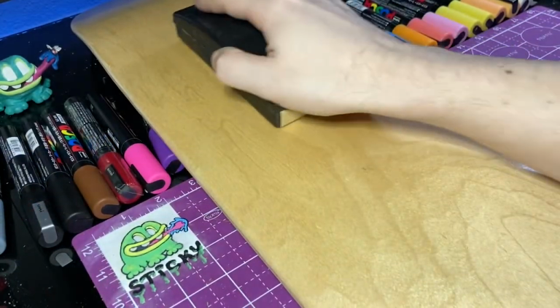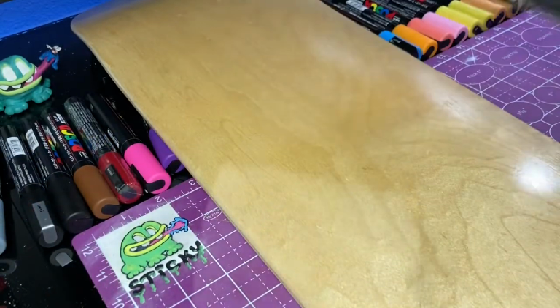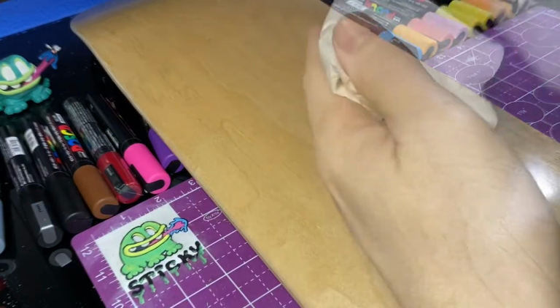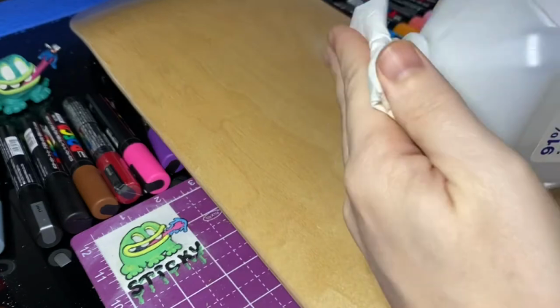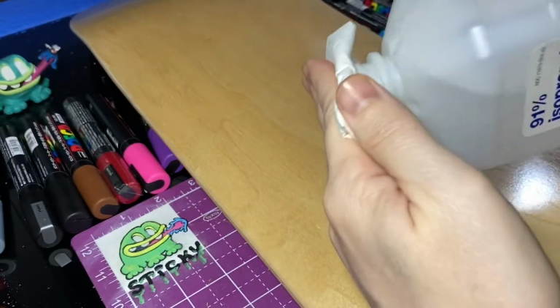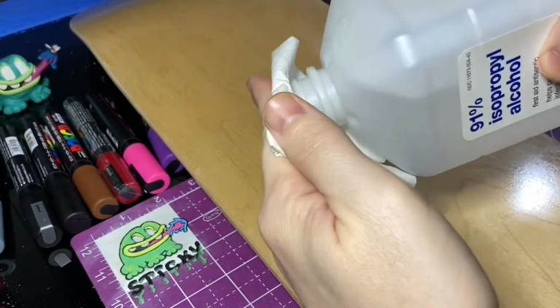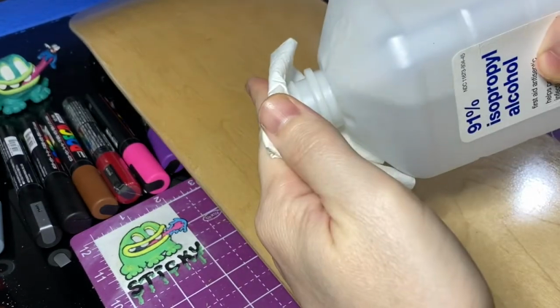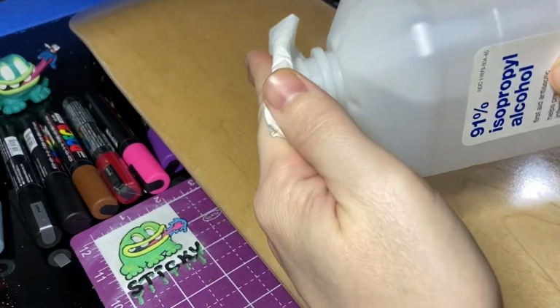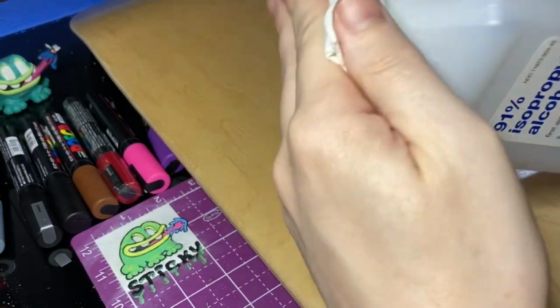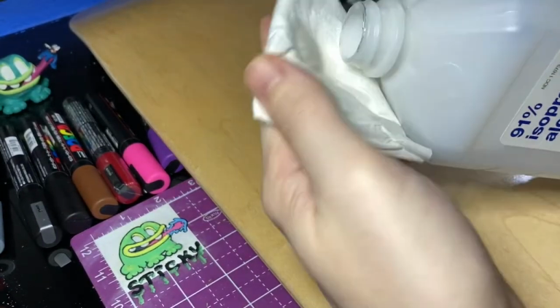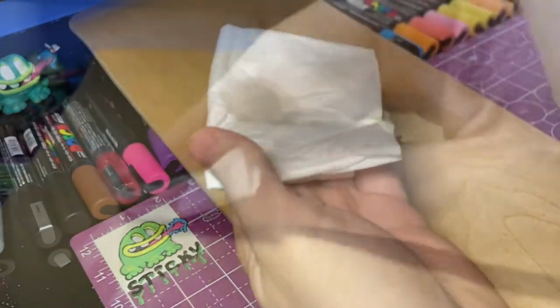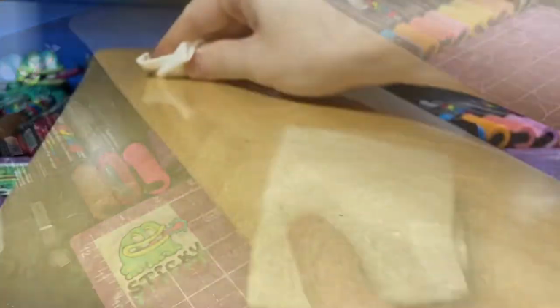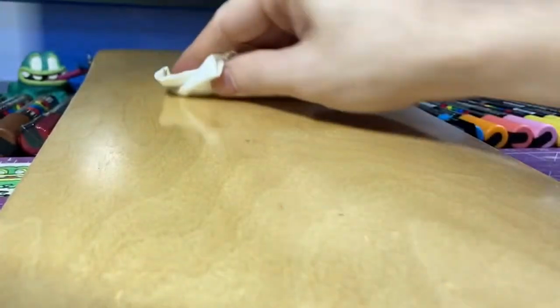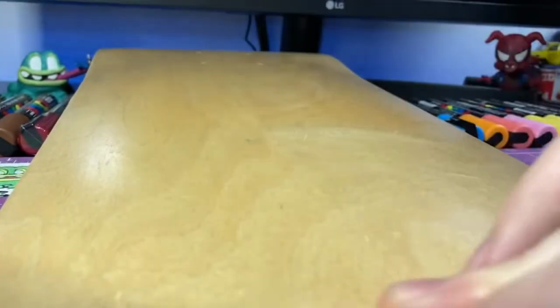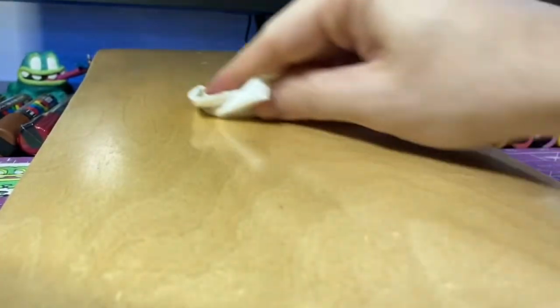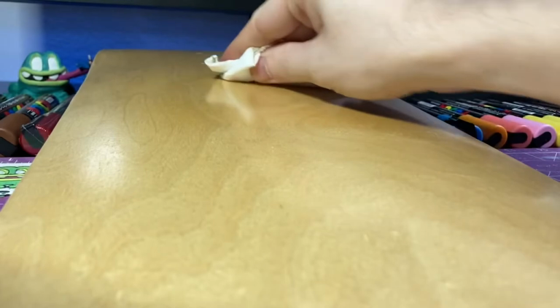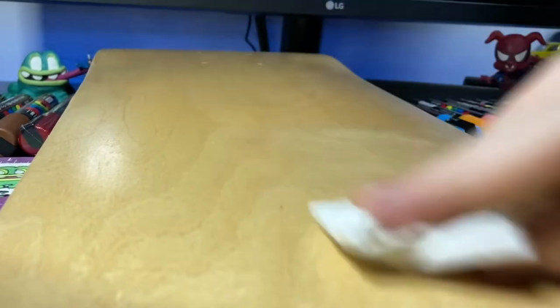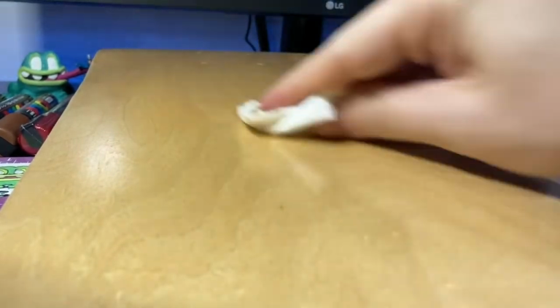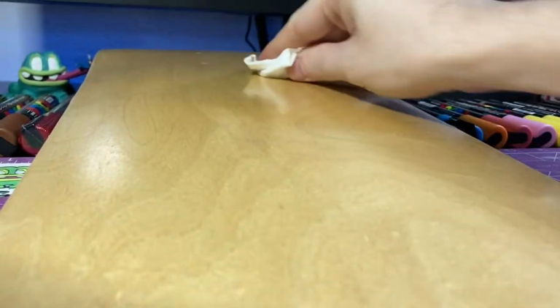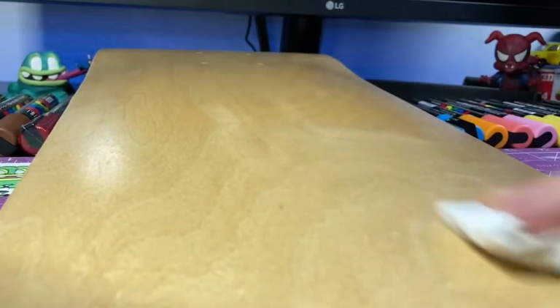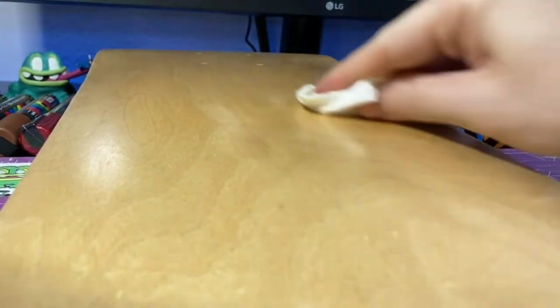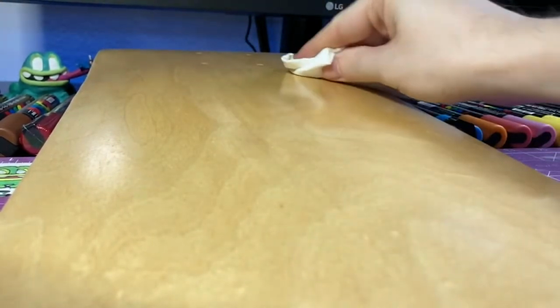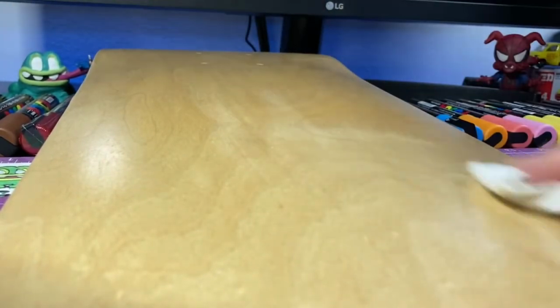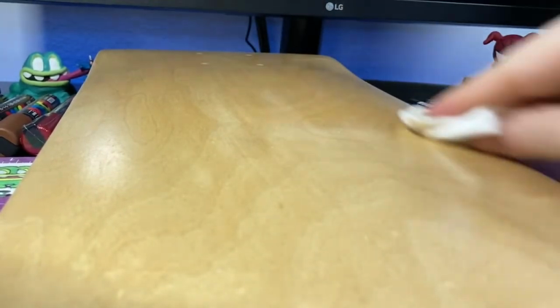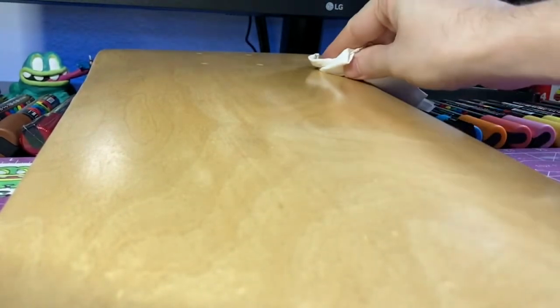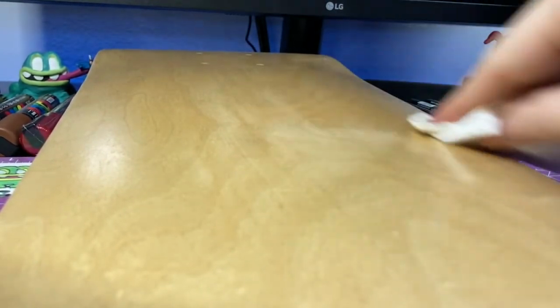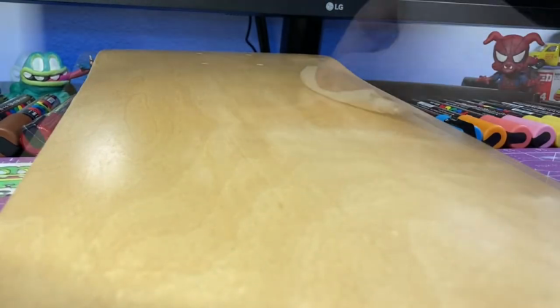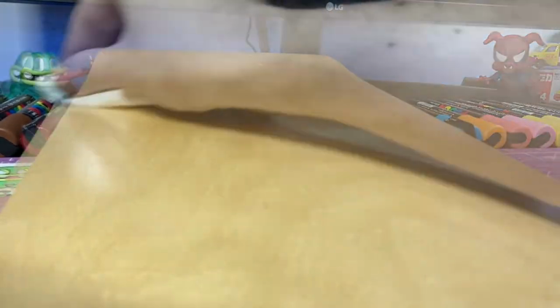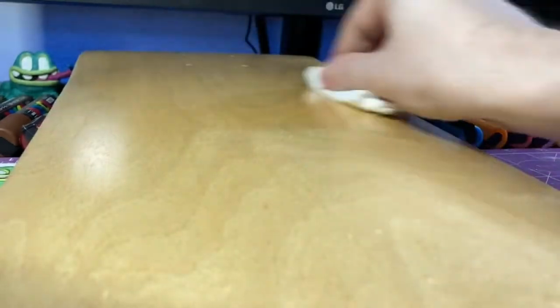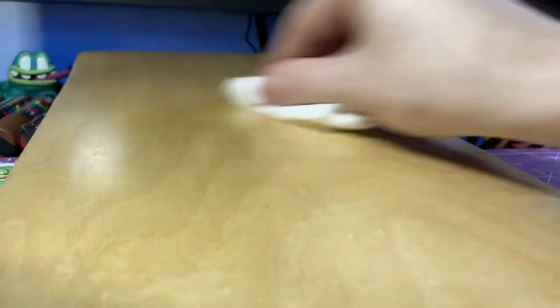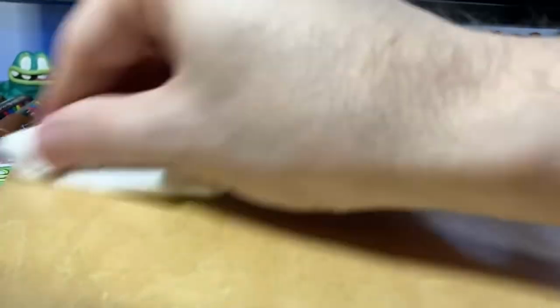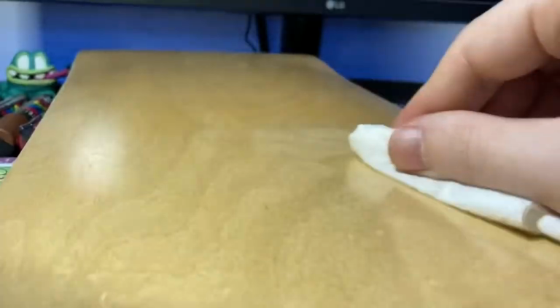After the board is sanded down in the area that I'm going to paint, I'm going to come back with a paper towel with some isopropyl alcohol or rubbing alcohol and wipe everything down. This will get the dust off as well as any surface oil and make sure that the paint has a really clean surface to stick to.